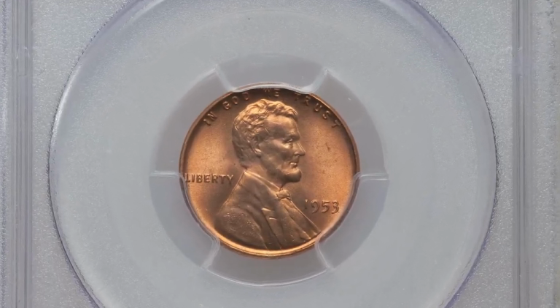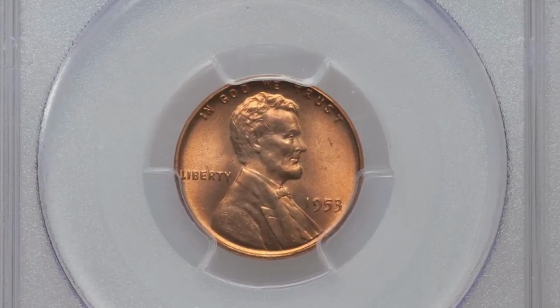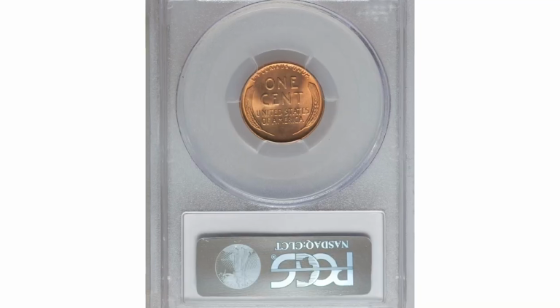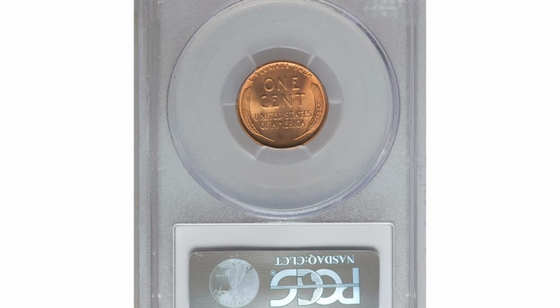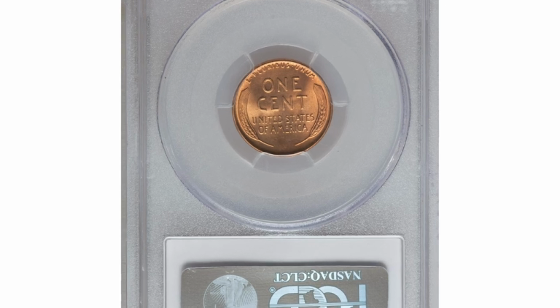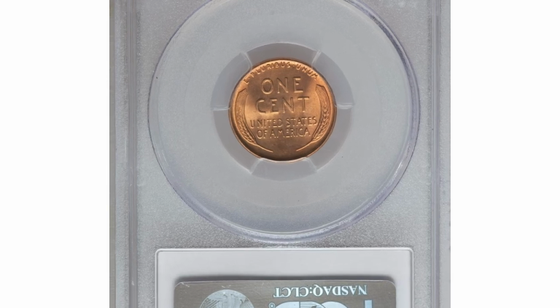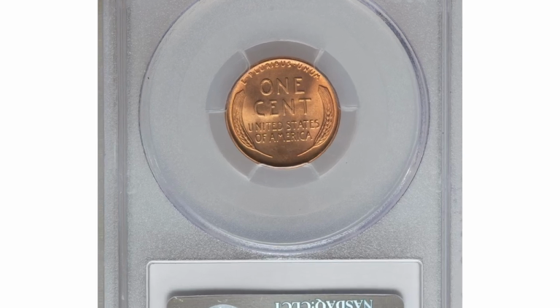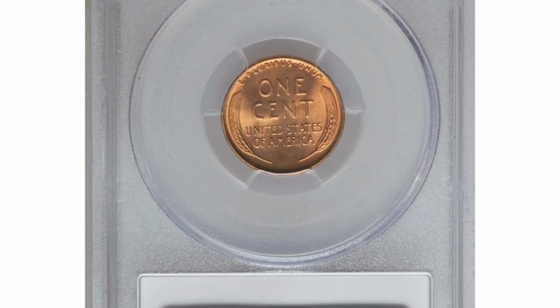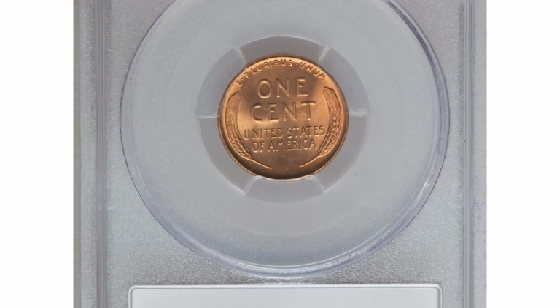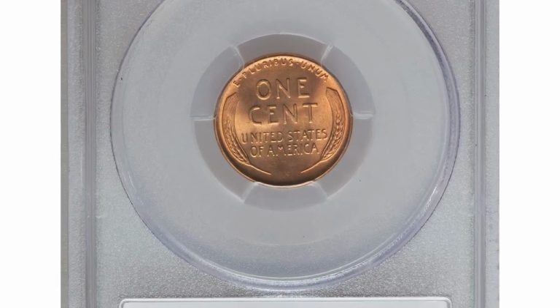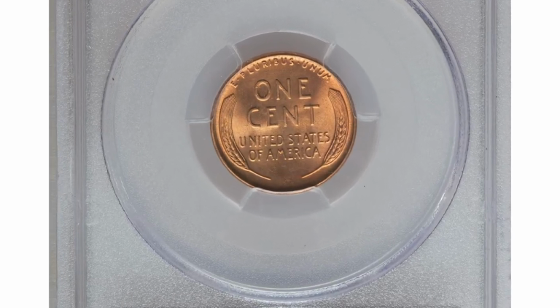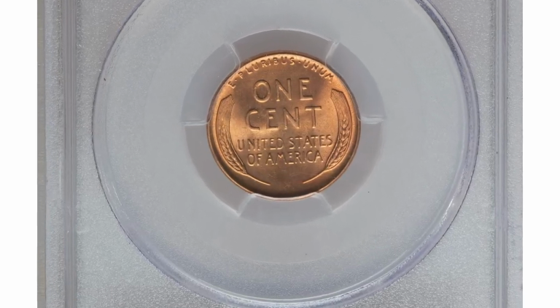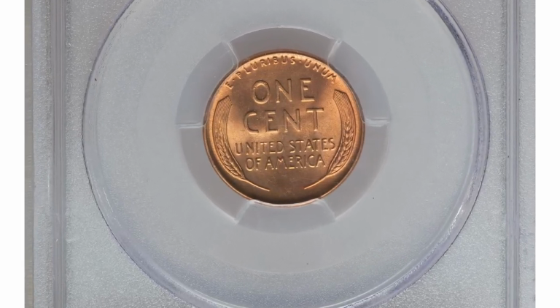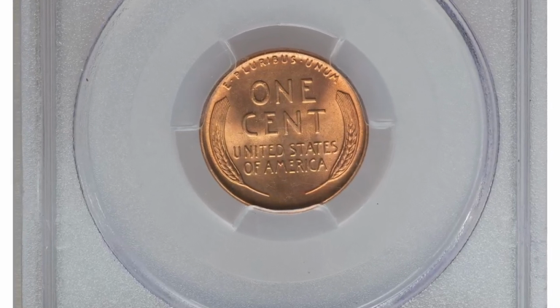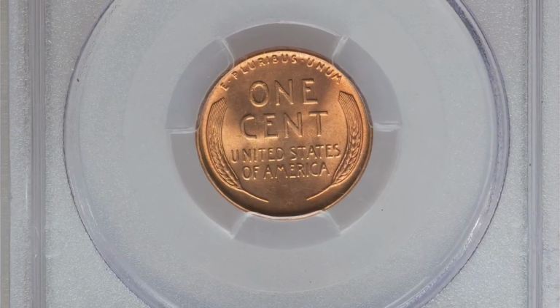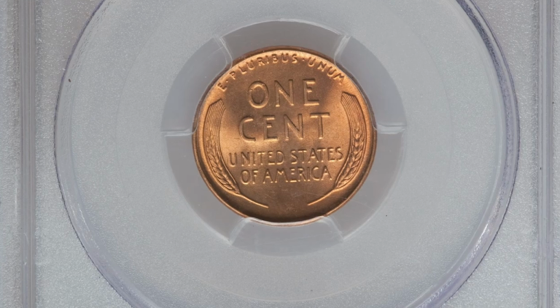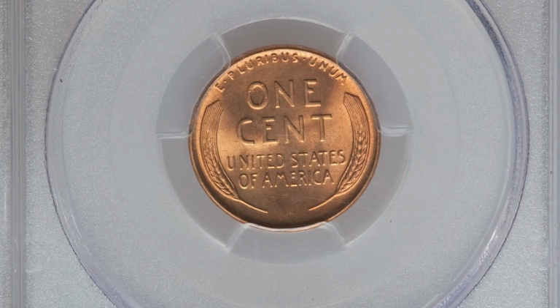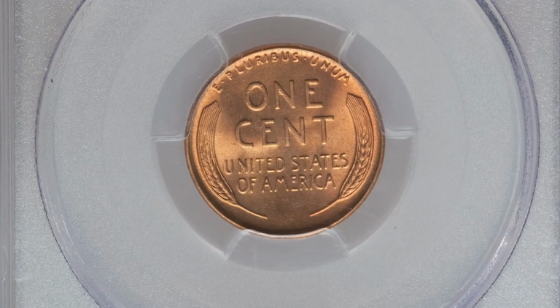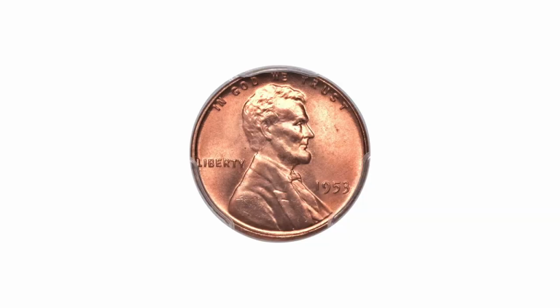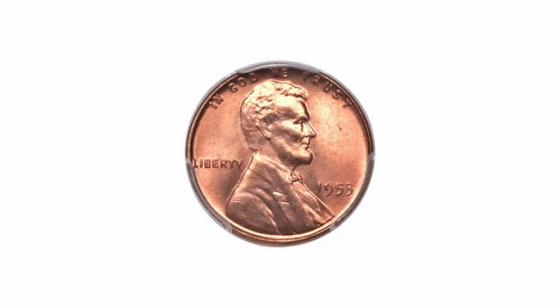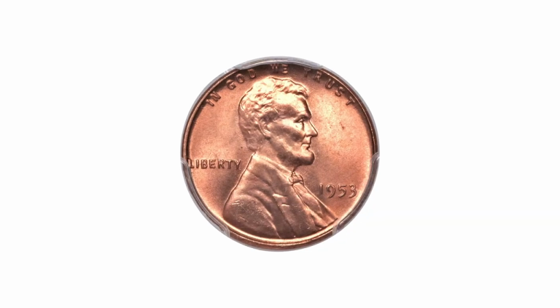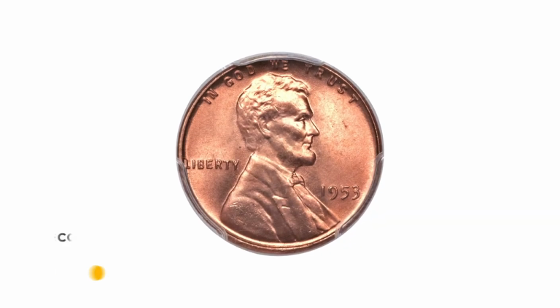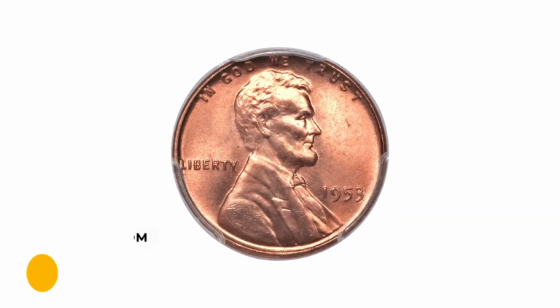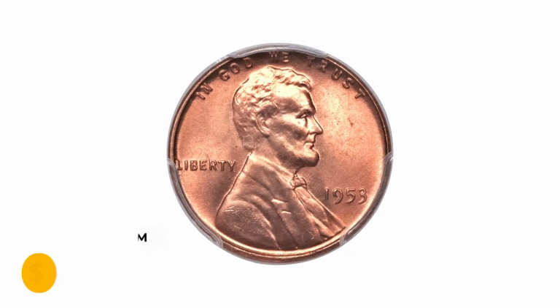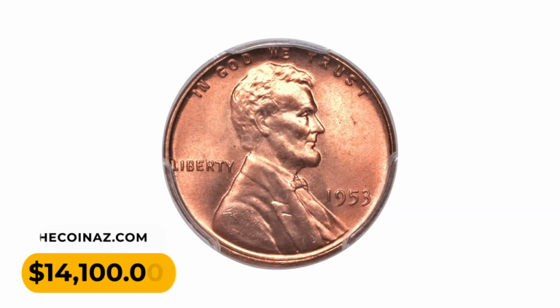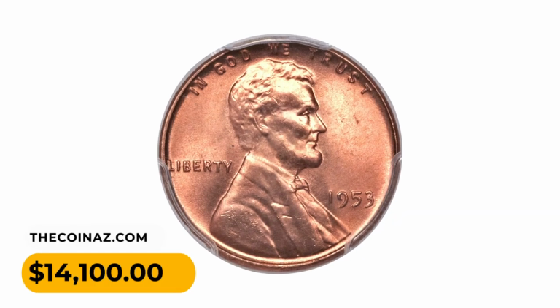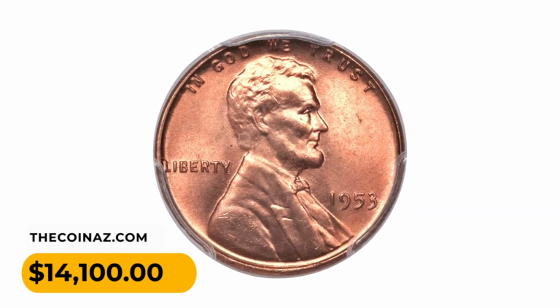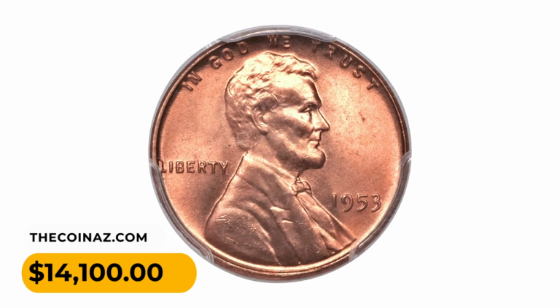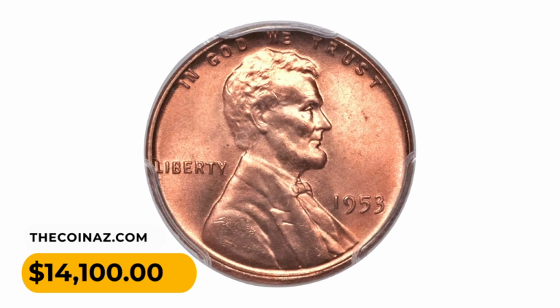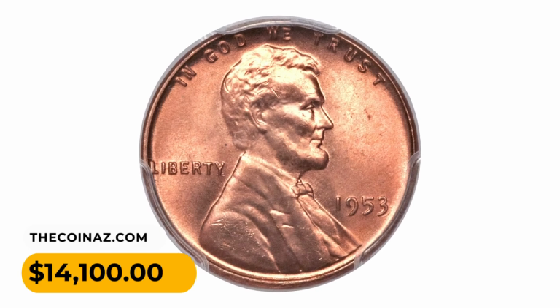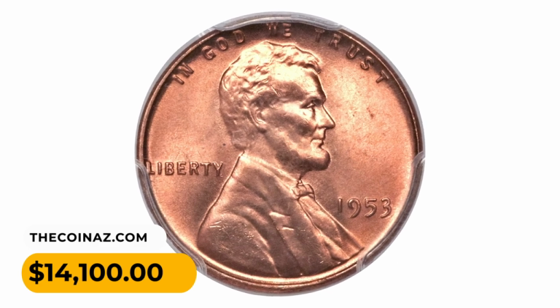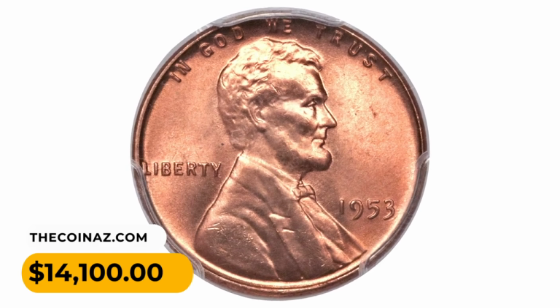A blazing orange example, this superb gem features a strong strike and rich luster. The coin is virtually free of even the tiniest carbon spots, adding to the appeal. It was bargained for $14,100.